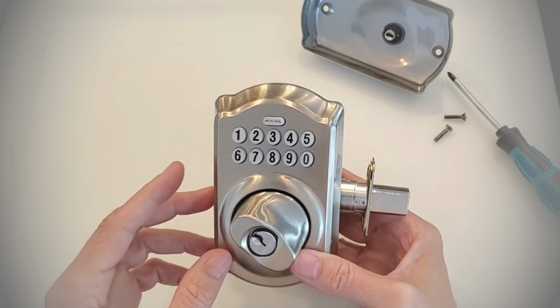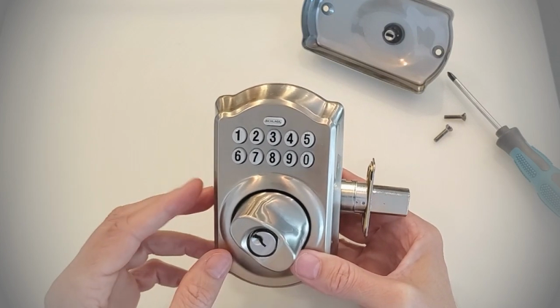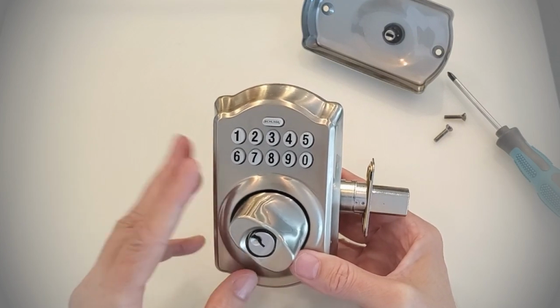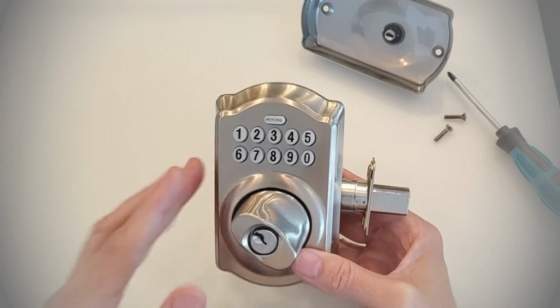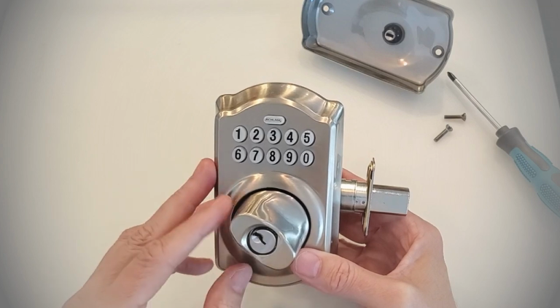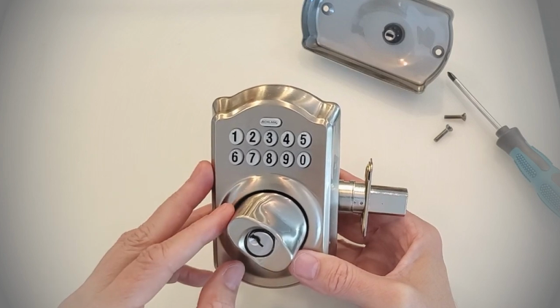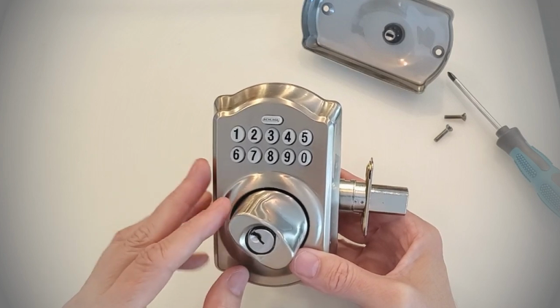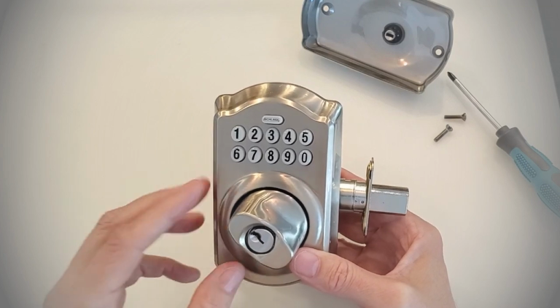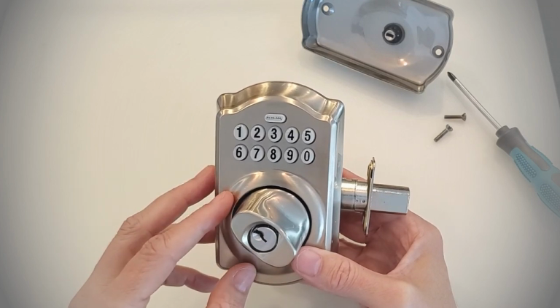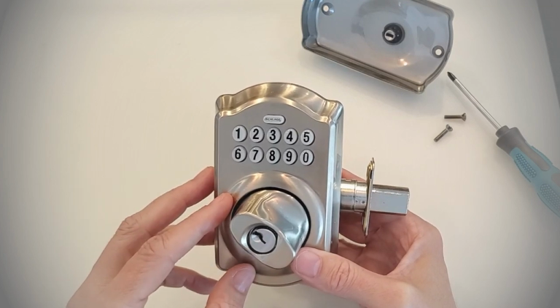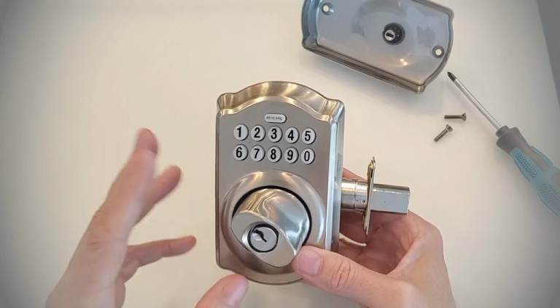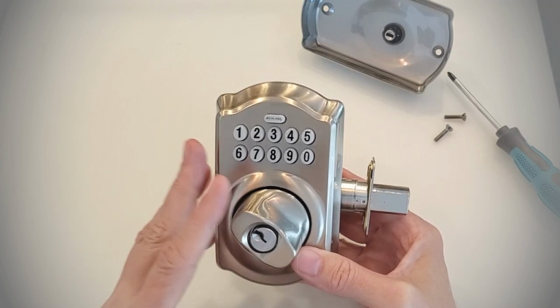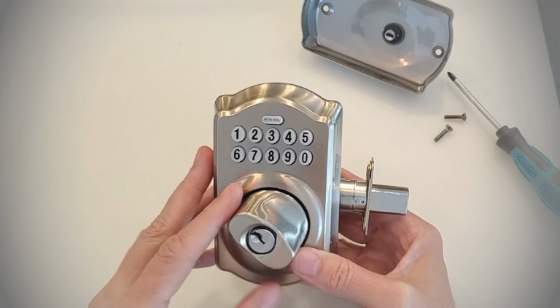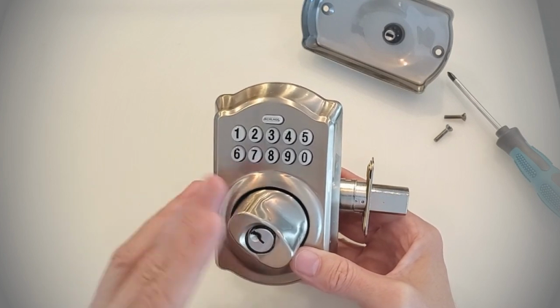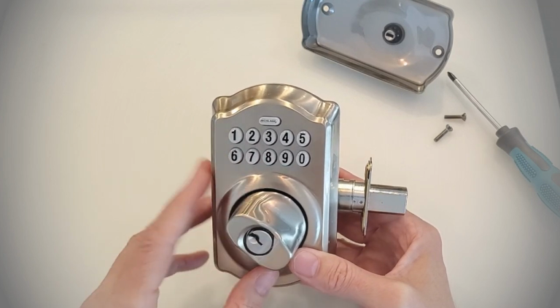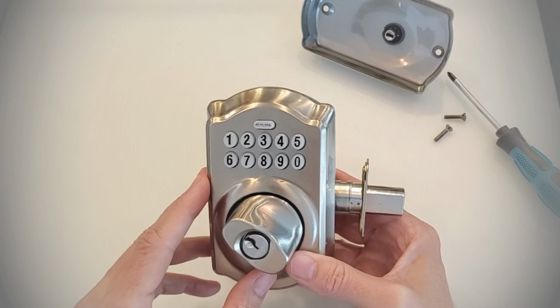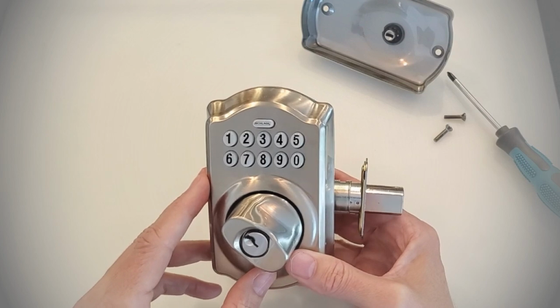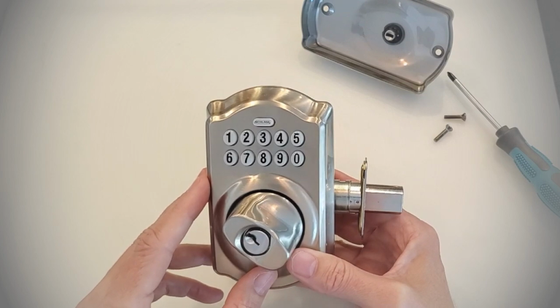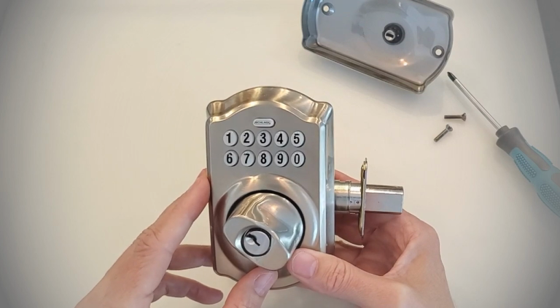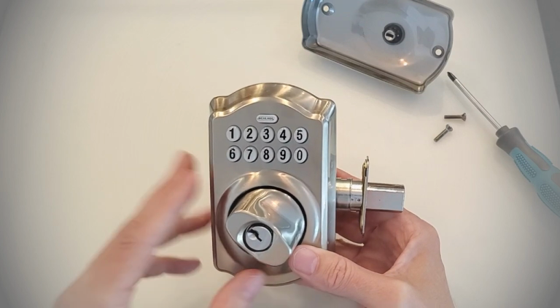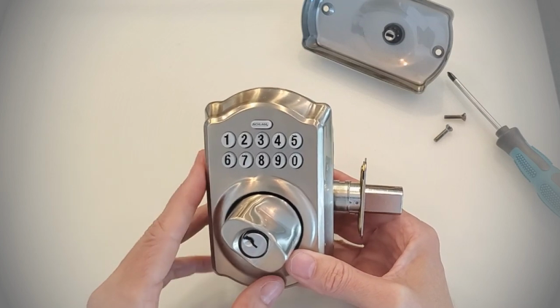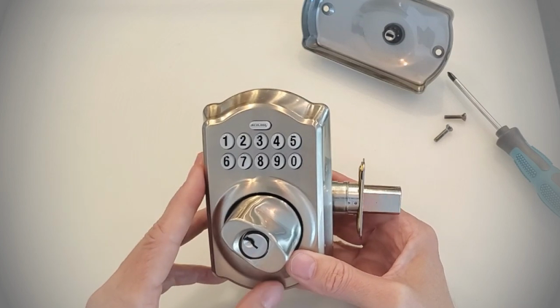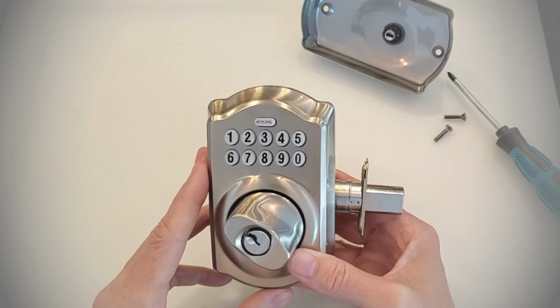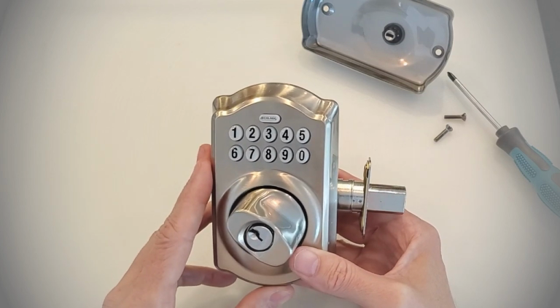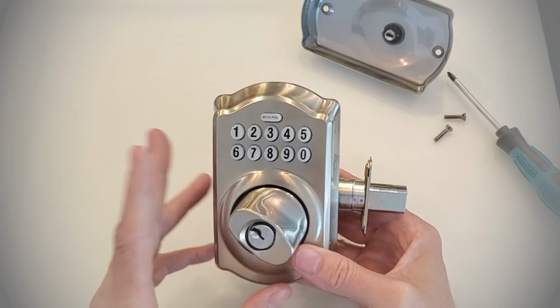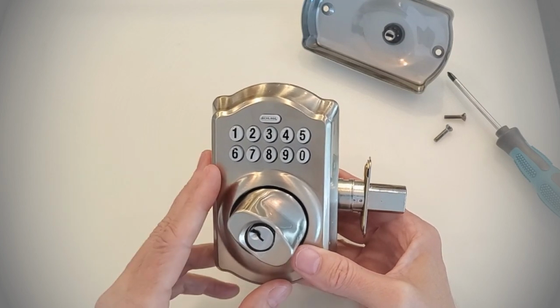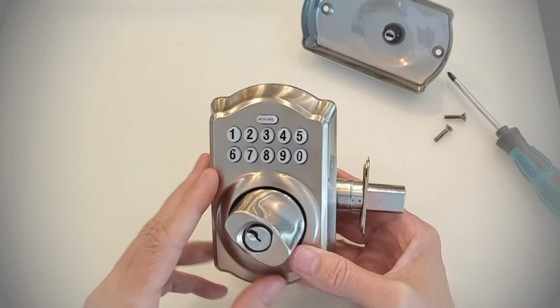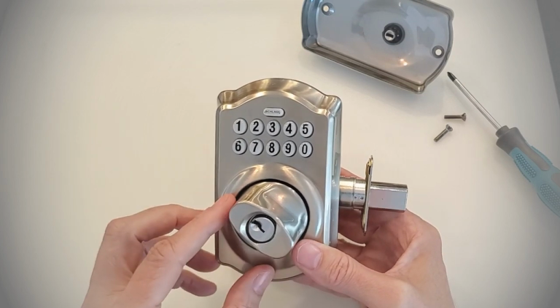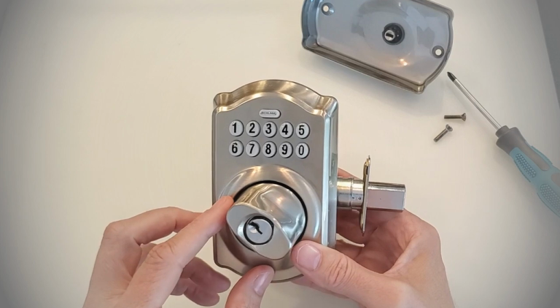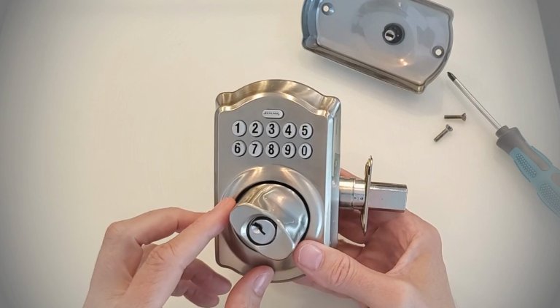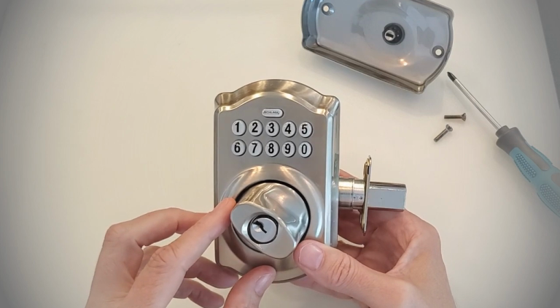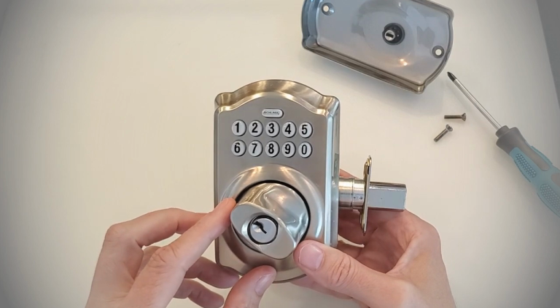If you like this video, smash that like button down below. Be sure to subscribe to our channel — we do product reviews and instructional videos such as this one. I'm Robert with Acme Locksmith. I hope you enjoyed the video. Thanks for watching Locksmith Recommended.